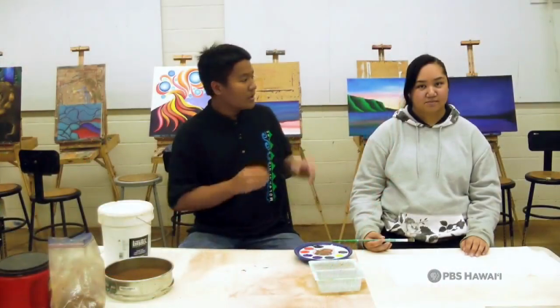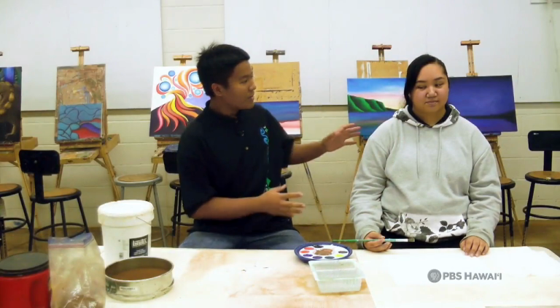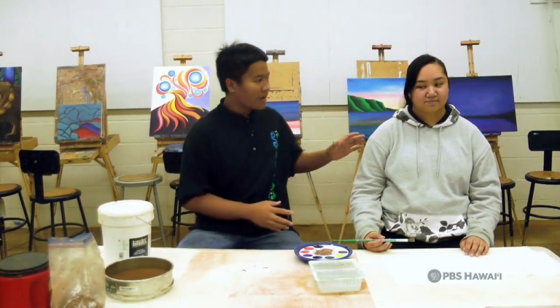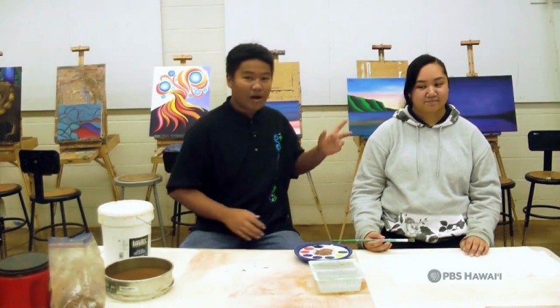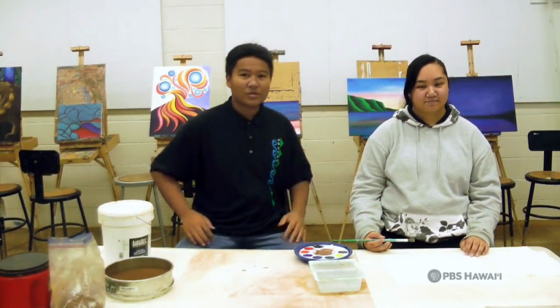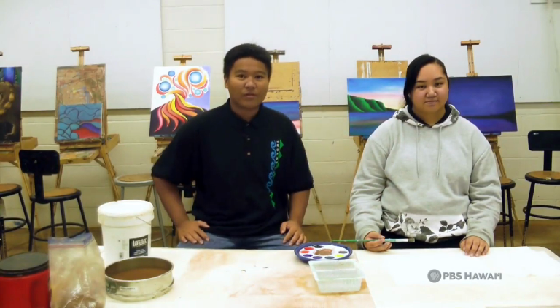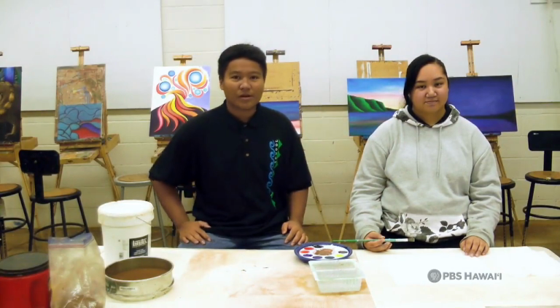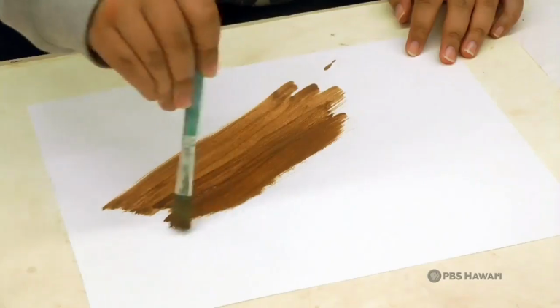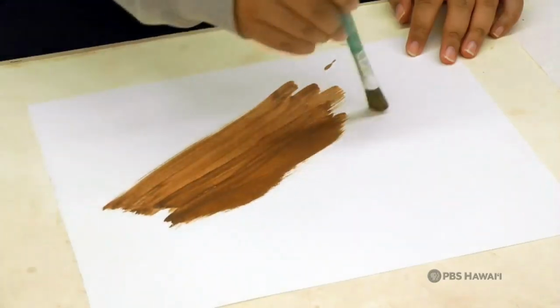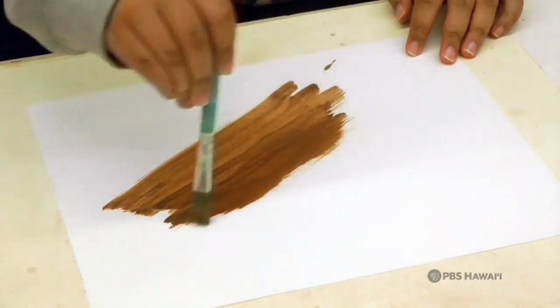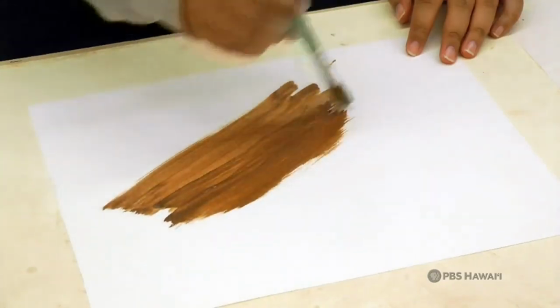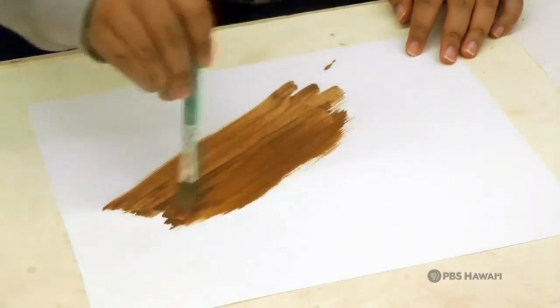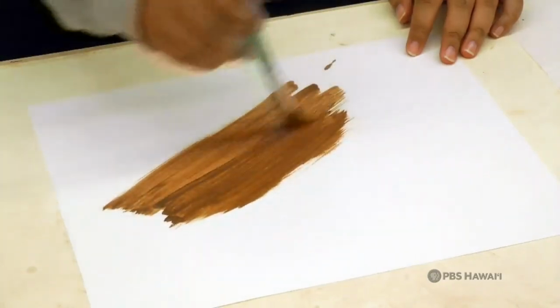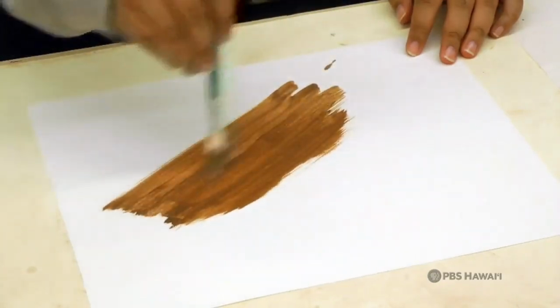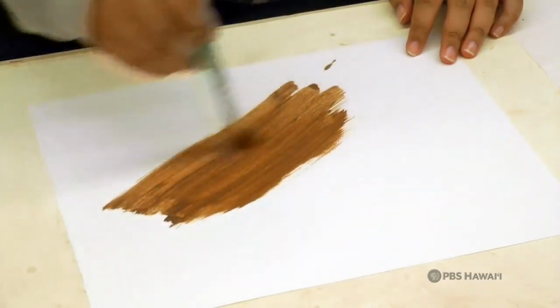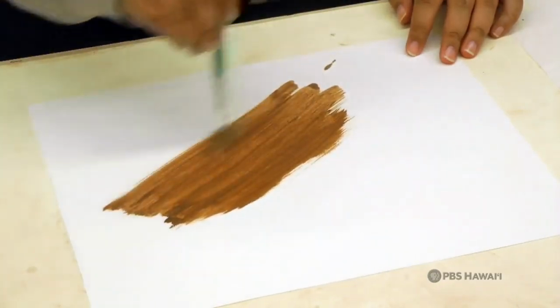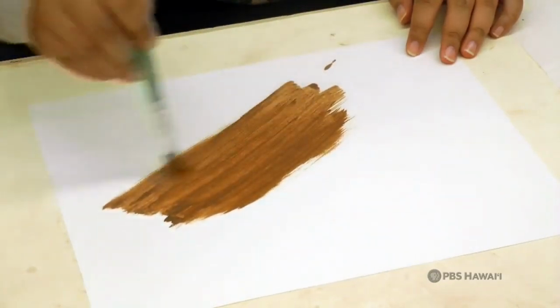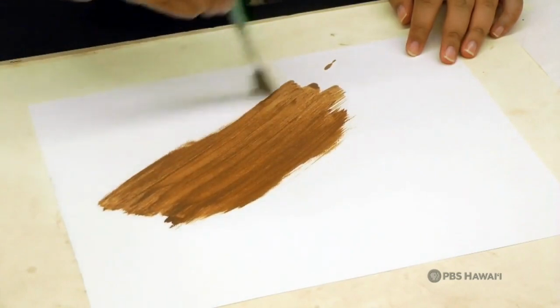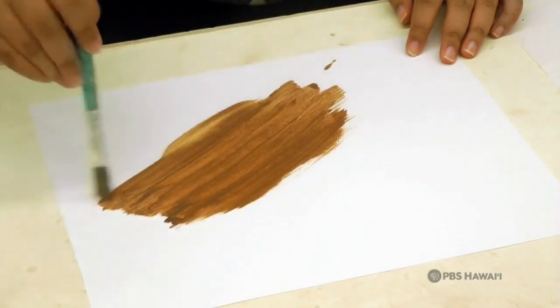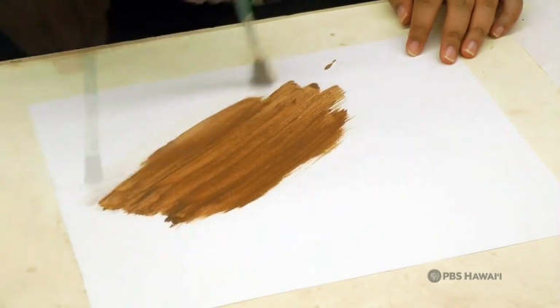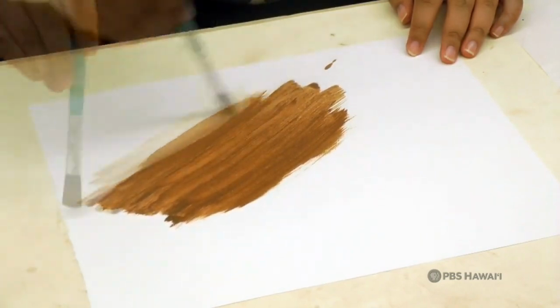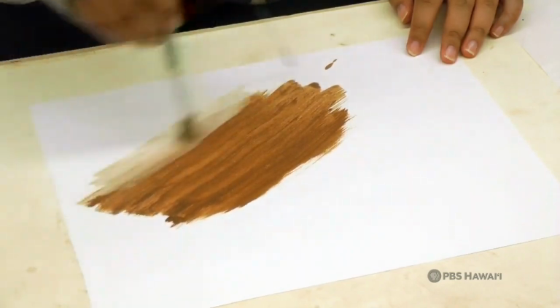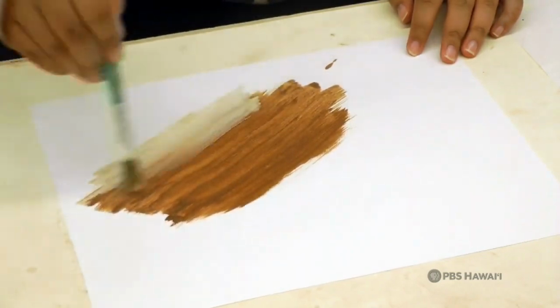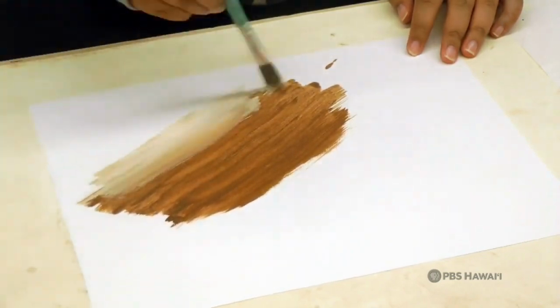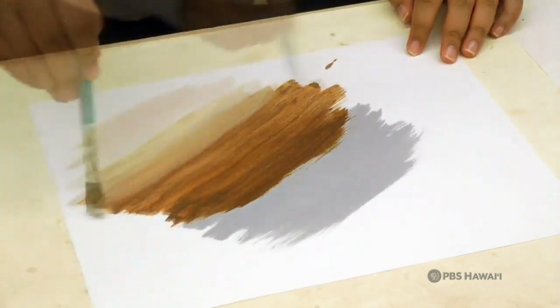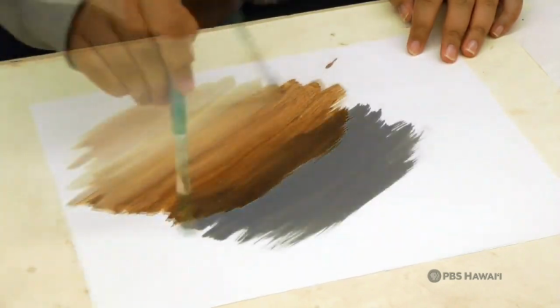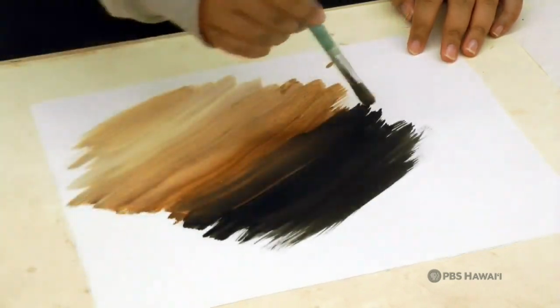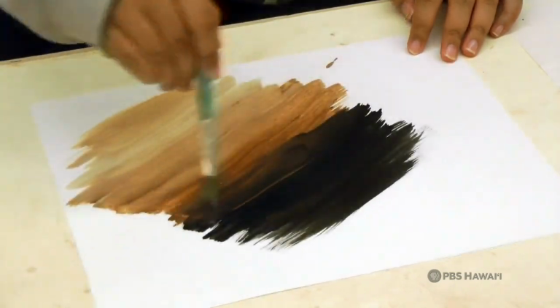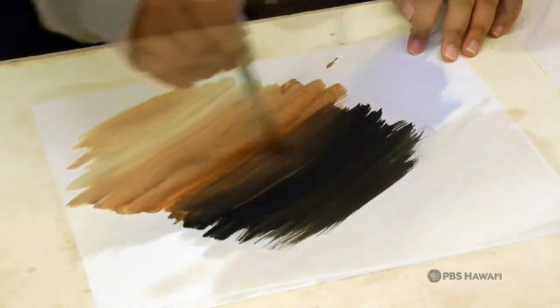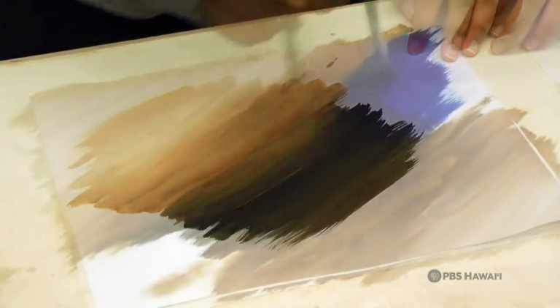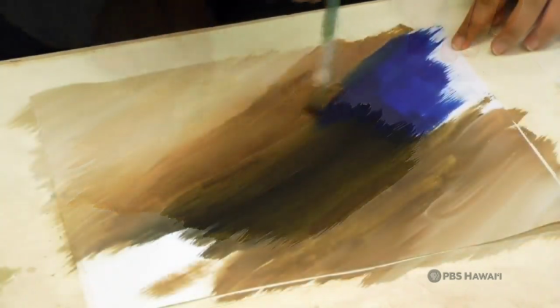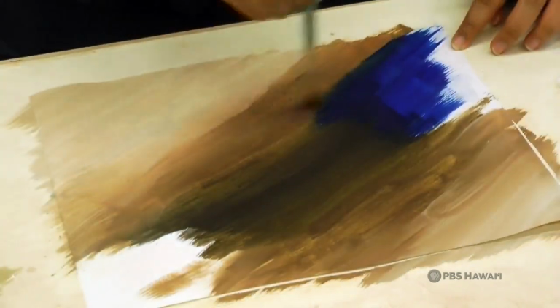Here's my friend Ronnie using the red dirt in her painting. The paint can be thinned with water and mixed with other acrylic paint to tint, shade, and add contrast to your painting.